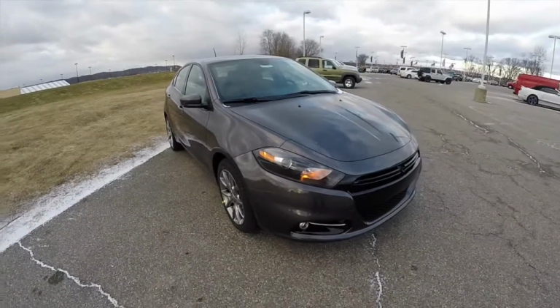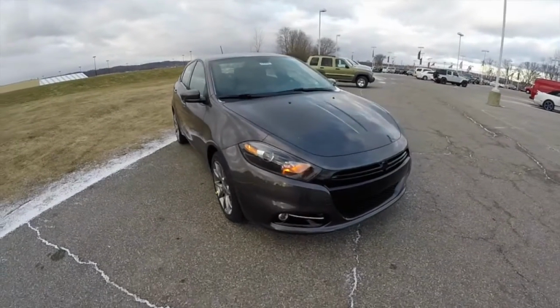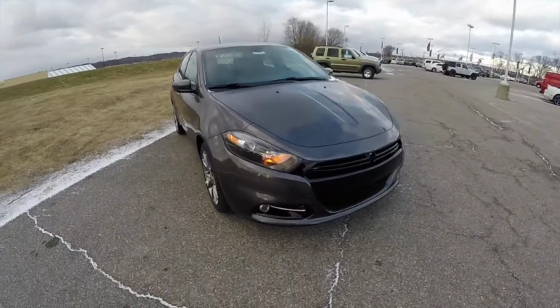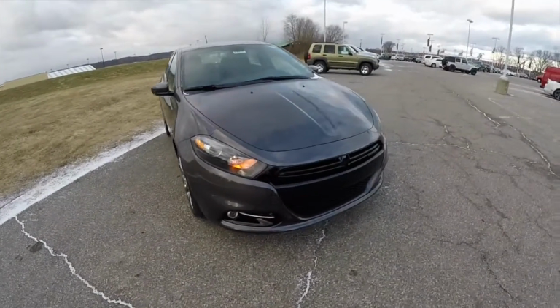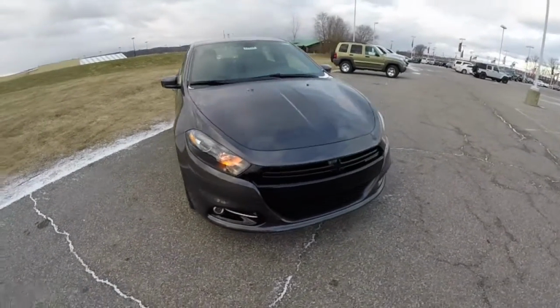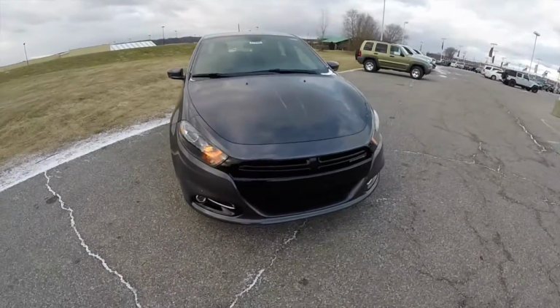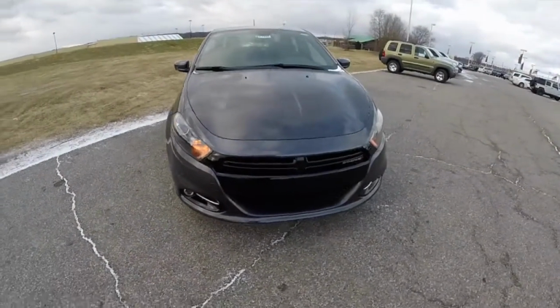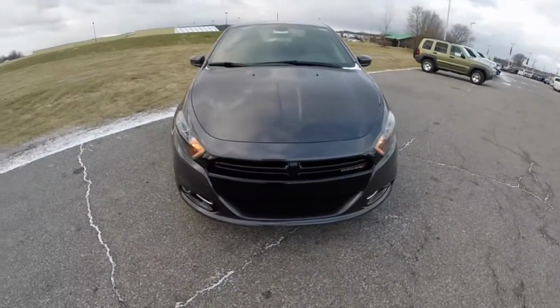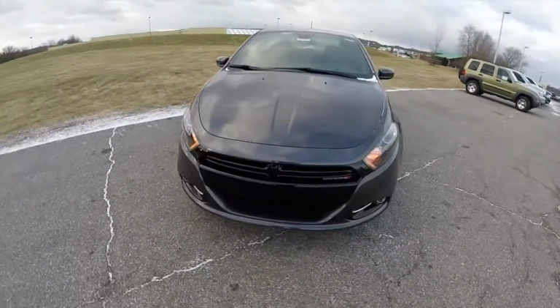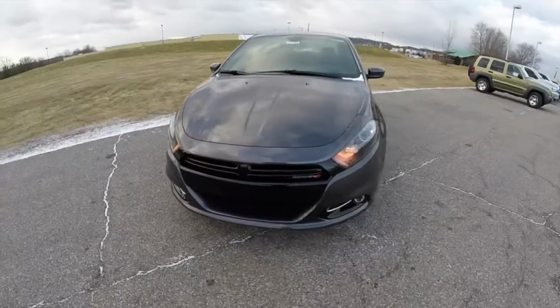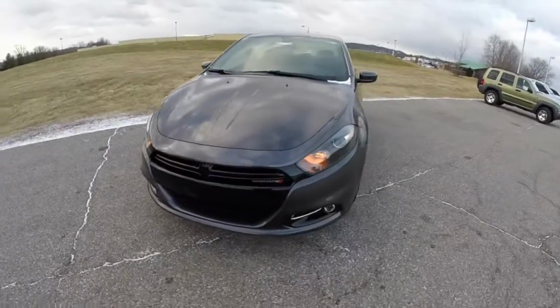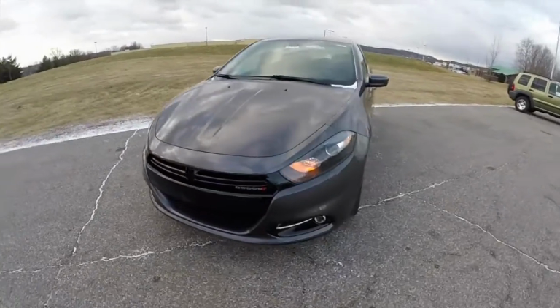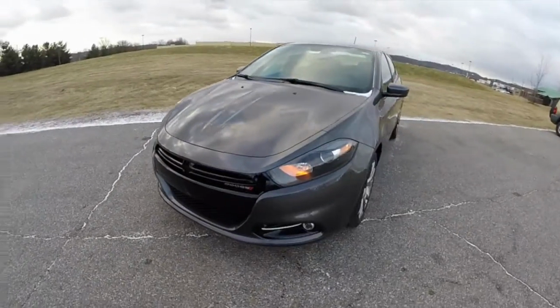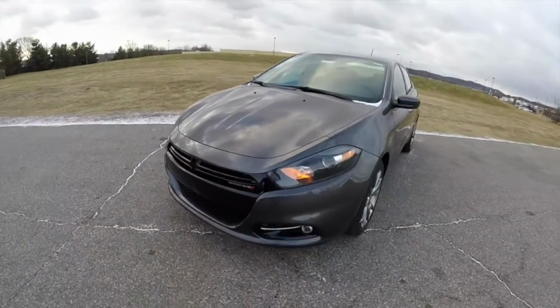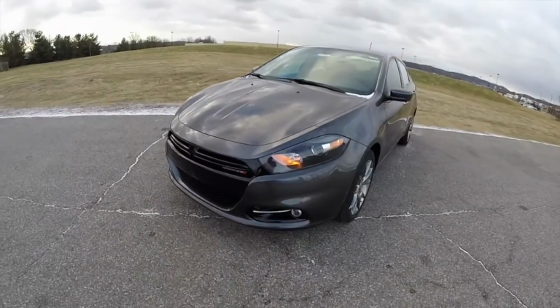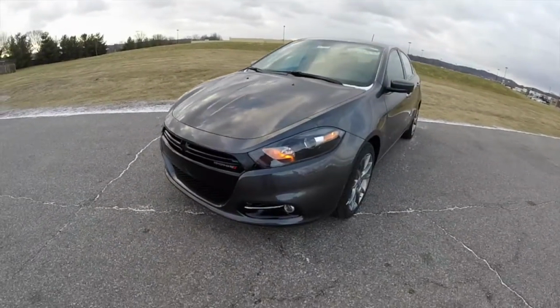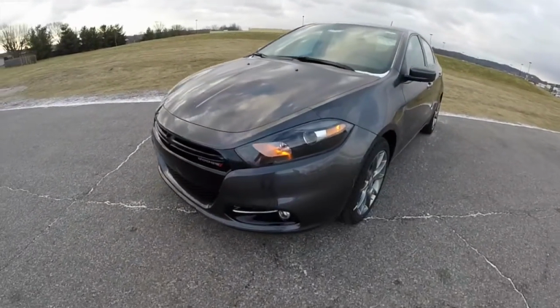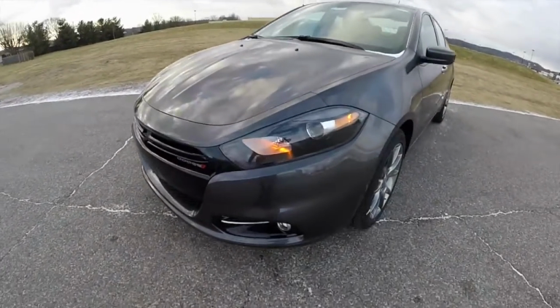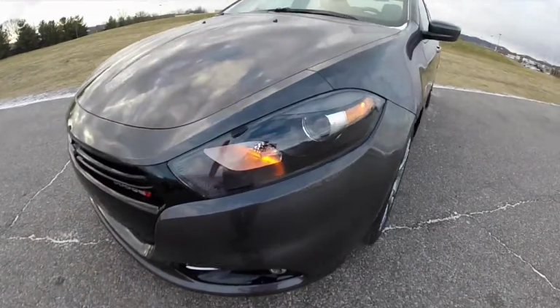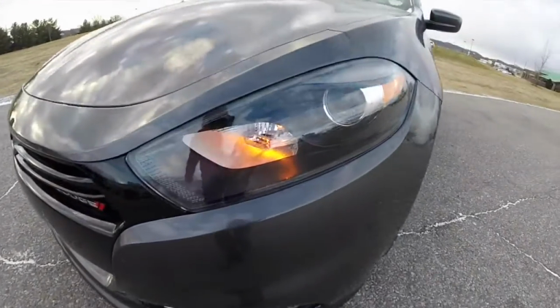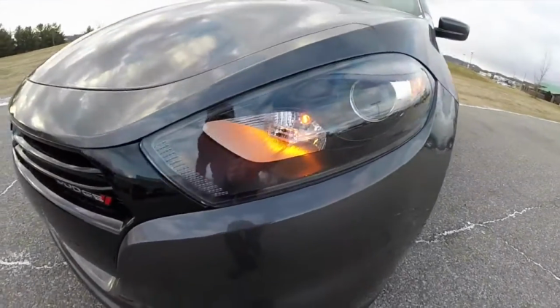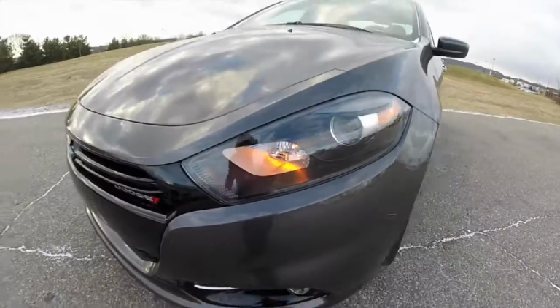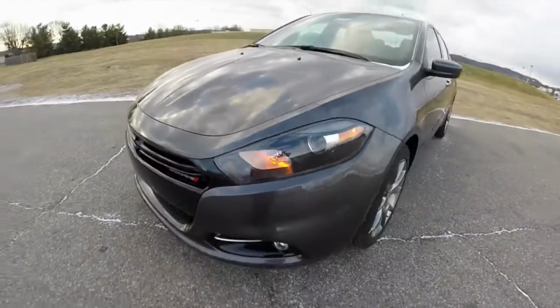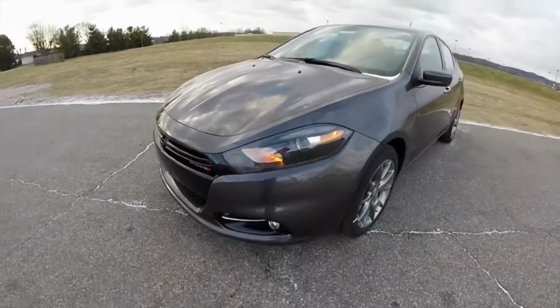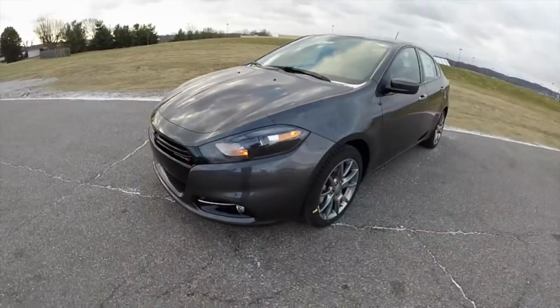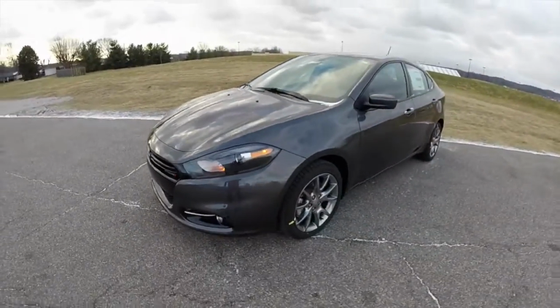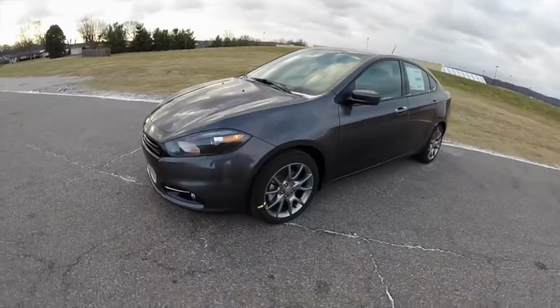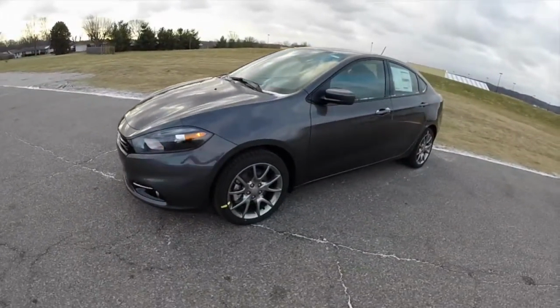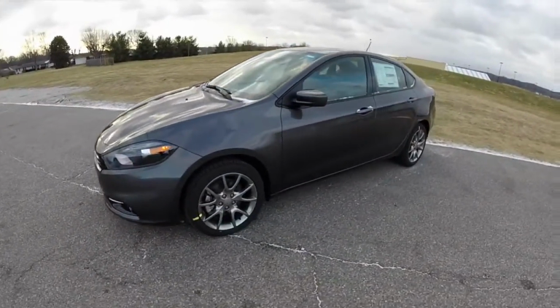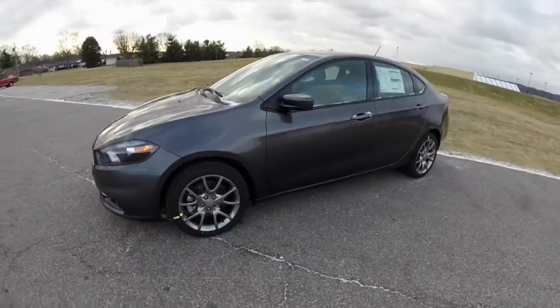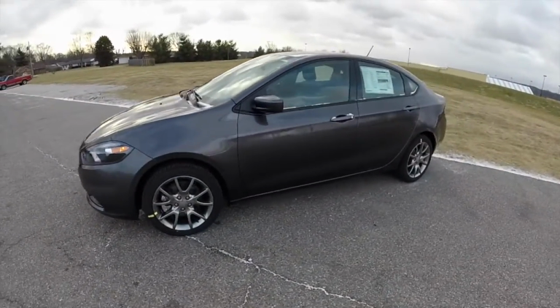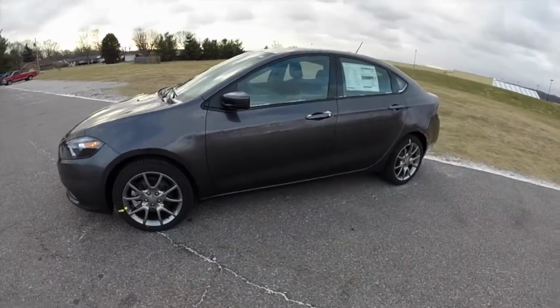Hello everyone. Today we're going to take a quick walk around look at this 2015 Dodge Dart SXT Rally. This Rally is in granite crystal clear coat metallic.